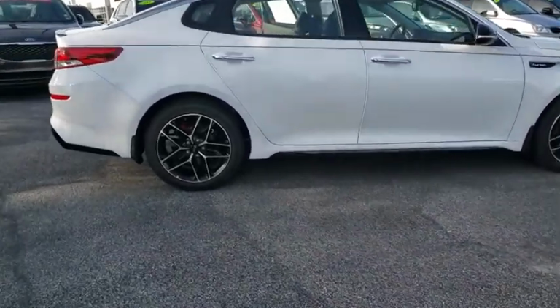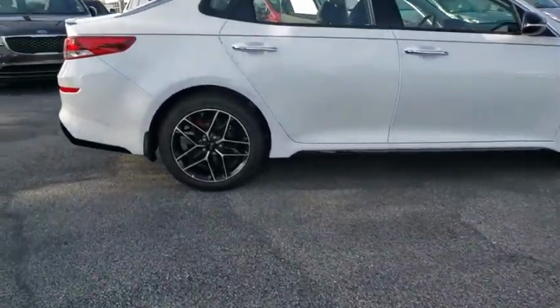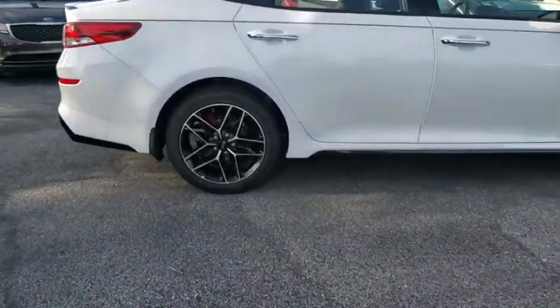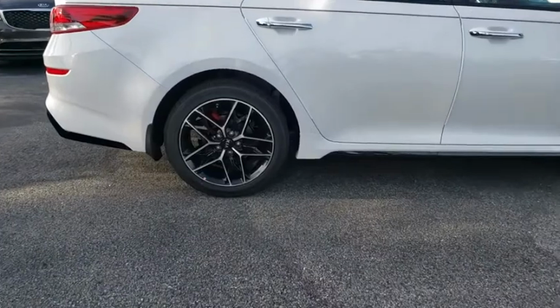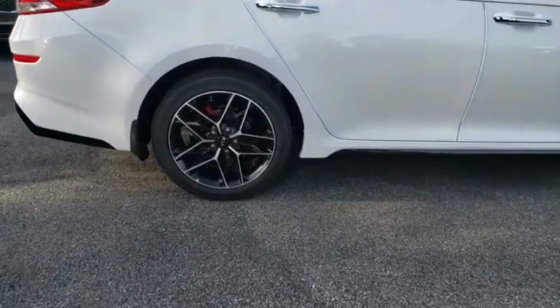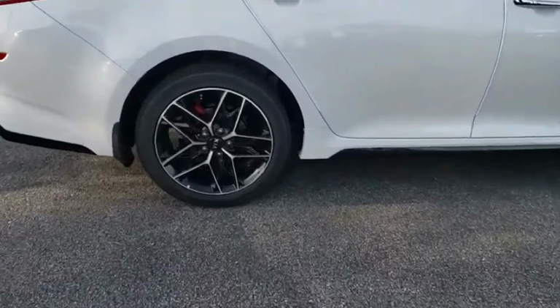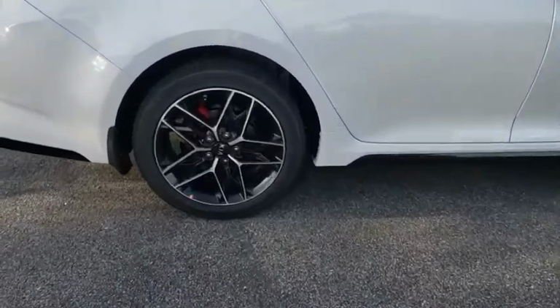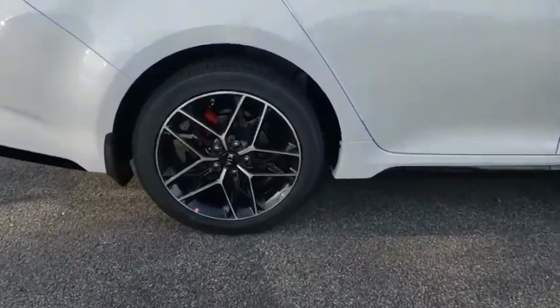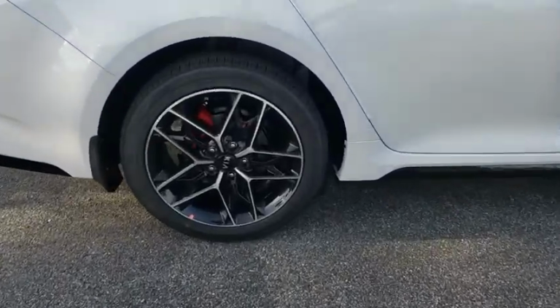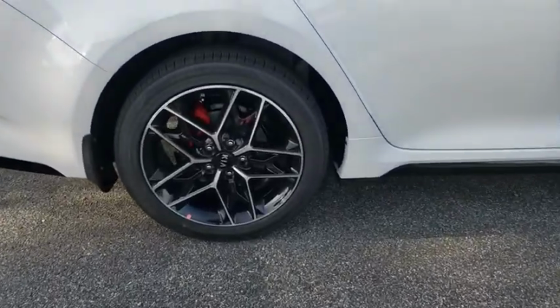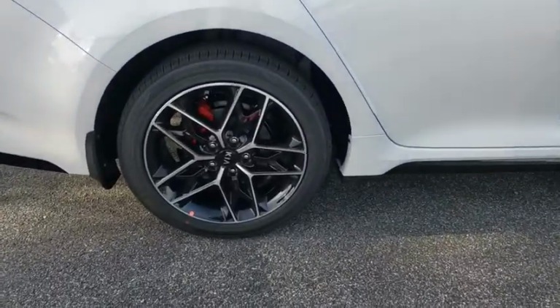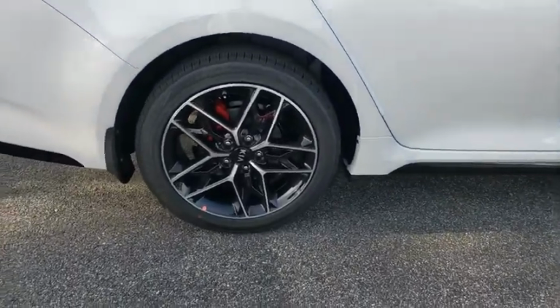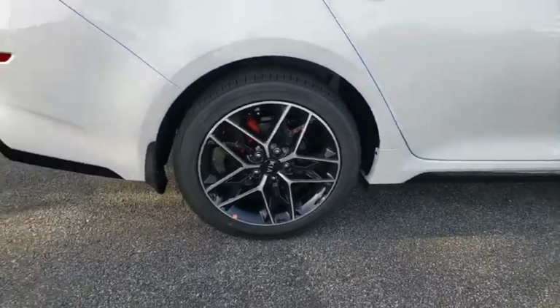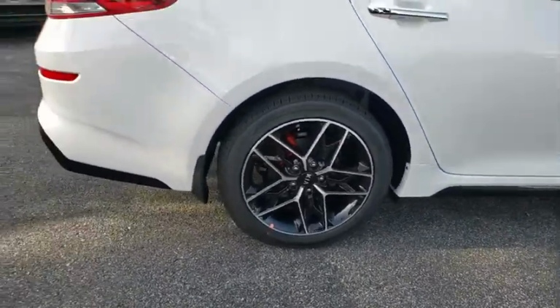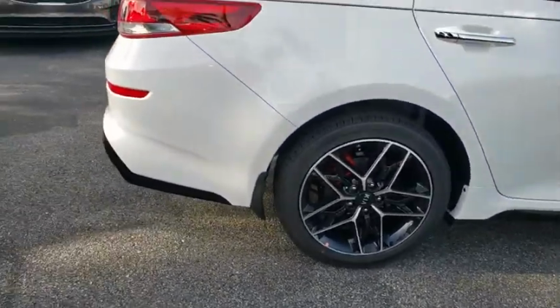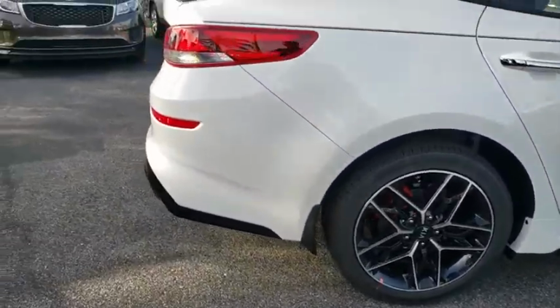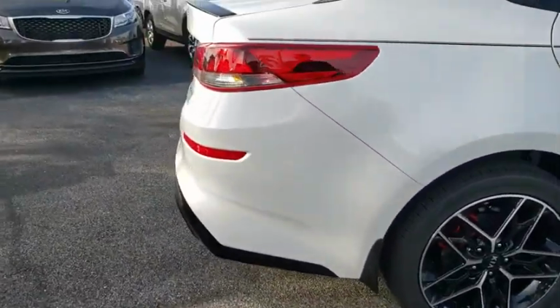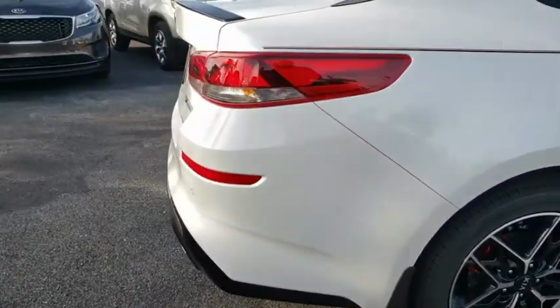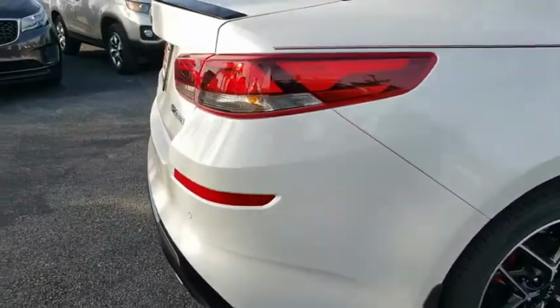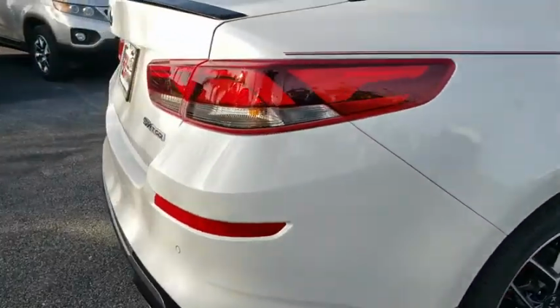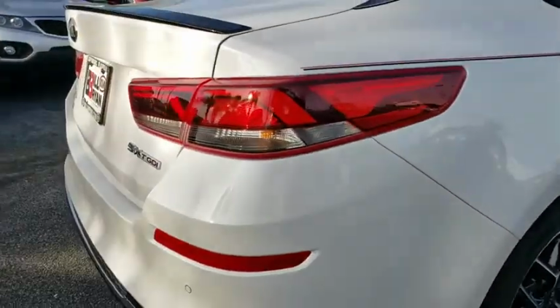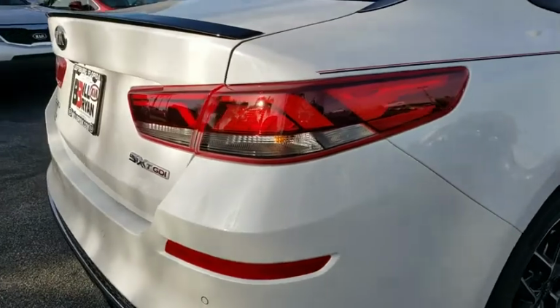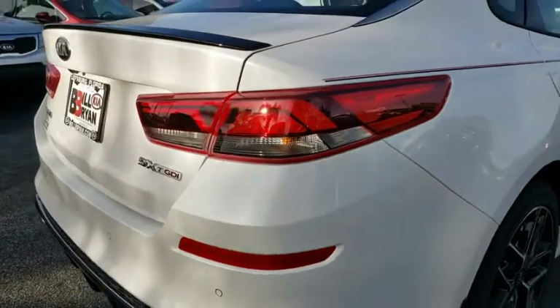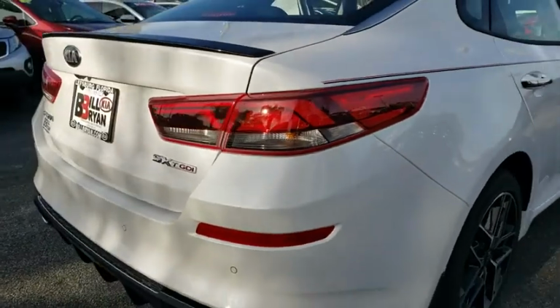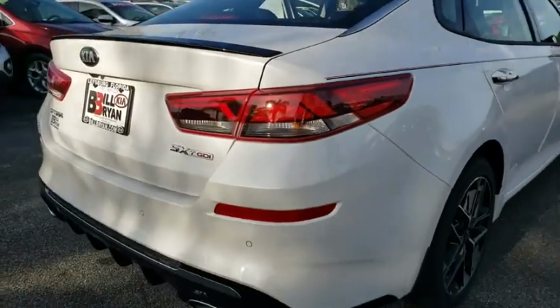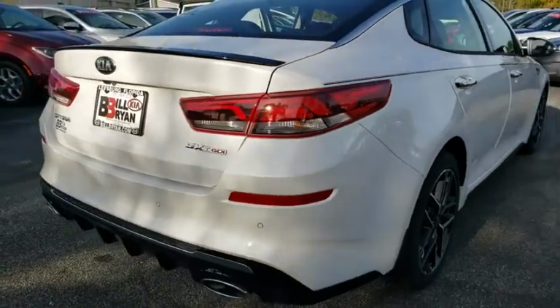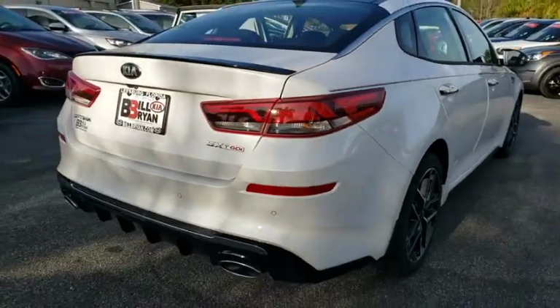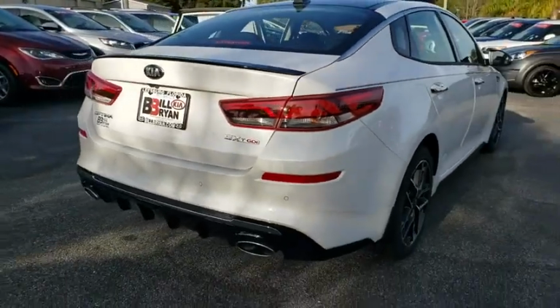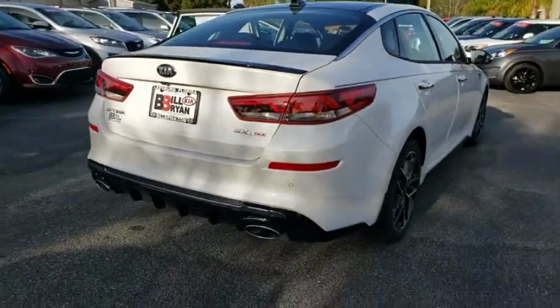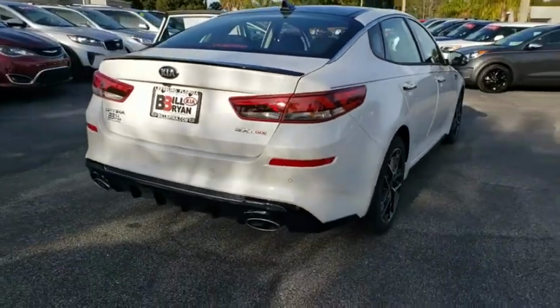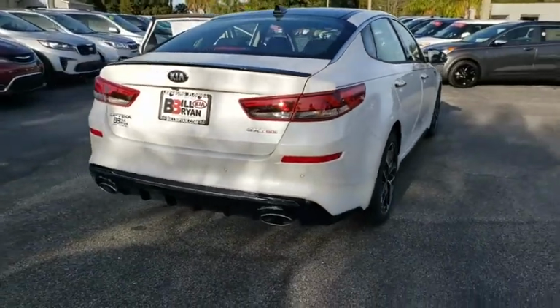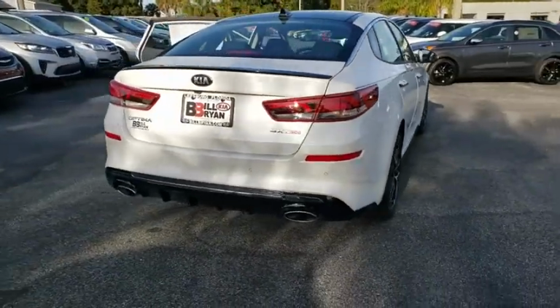The Optima also features engine management systems like direct injection and turbocharging, which enhance performance without sacrificing fuel efficiency.